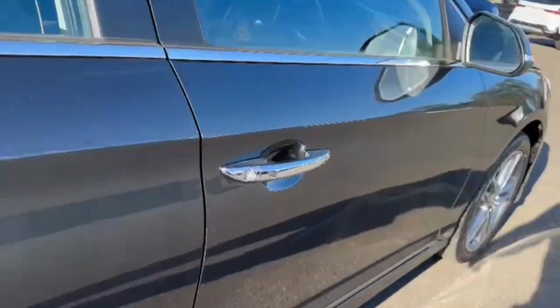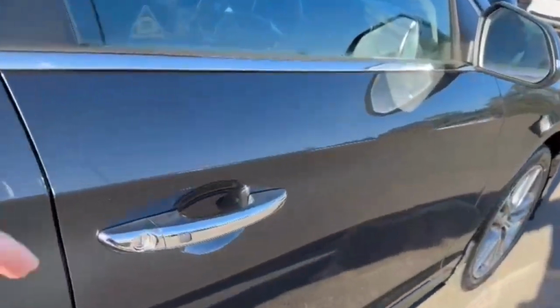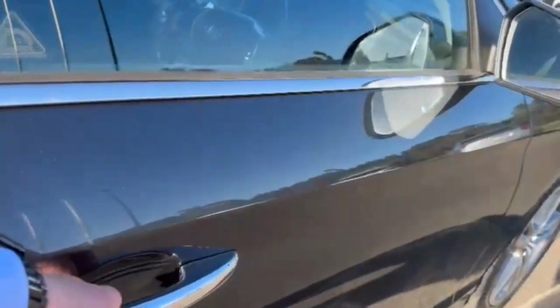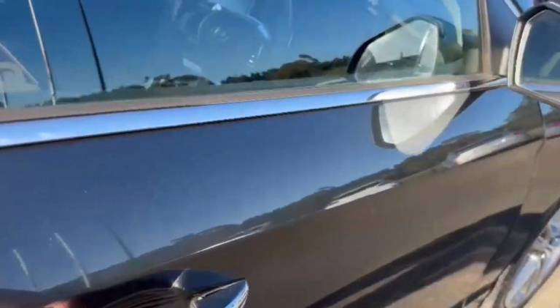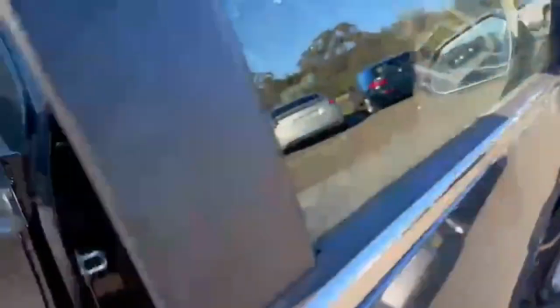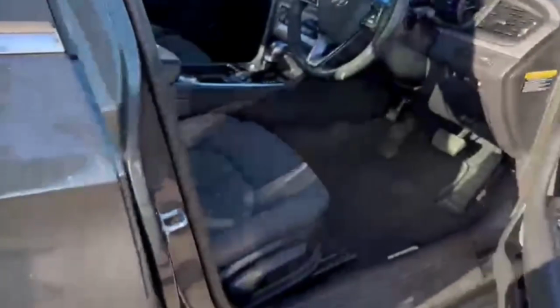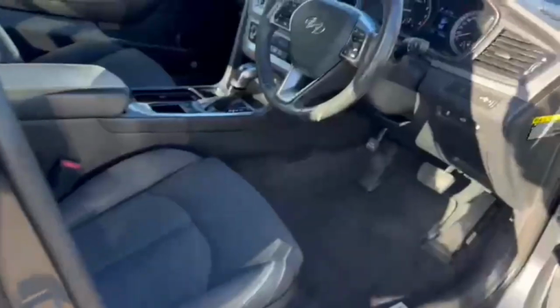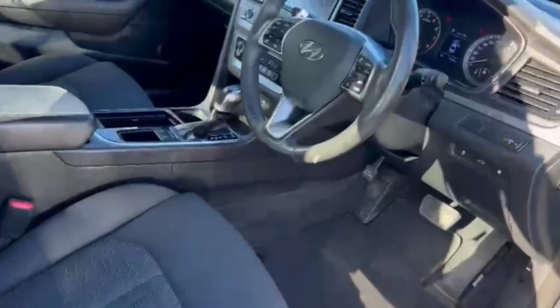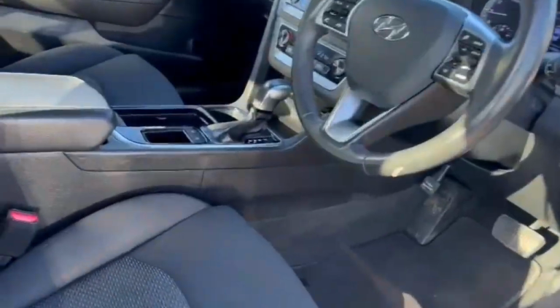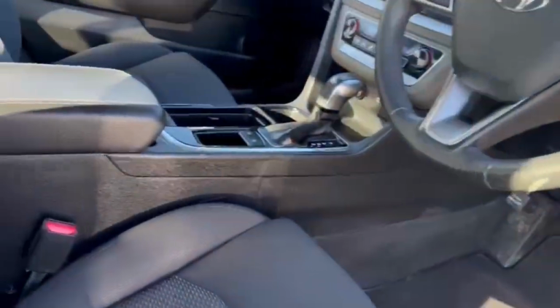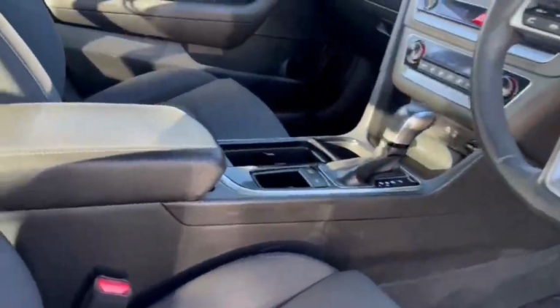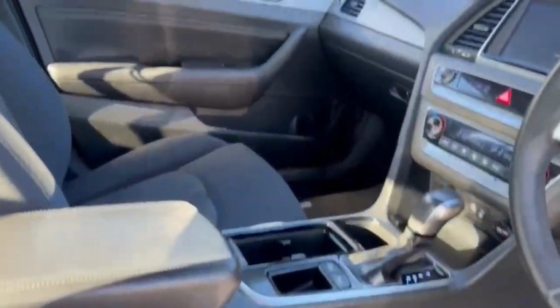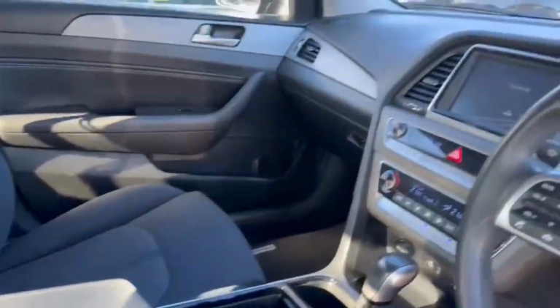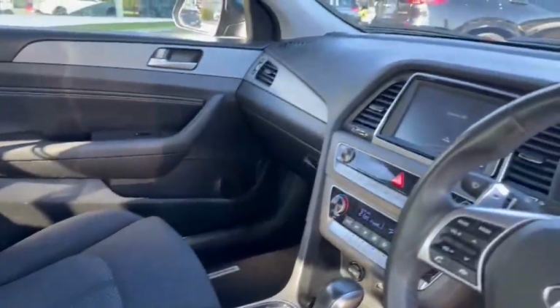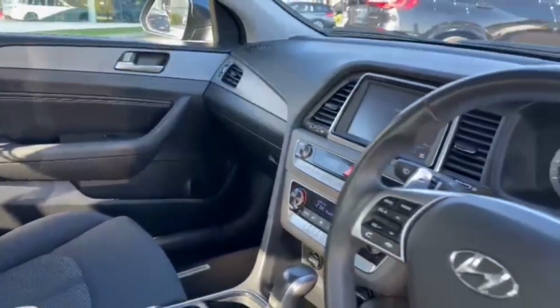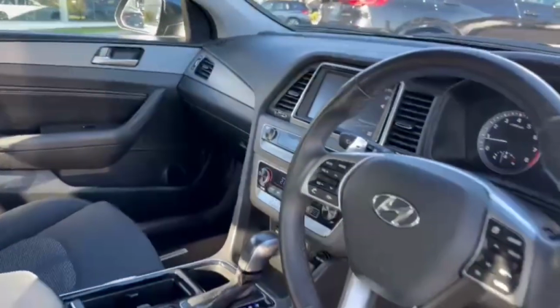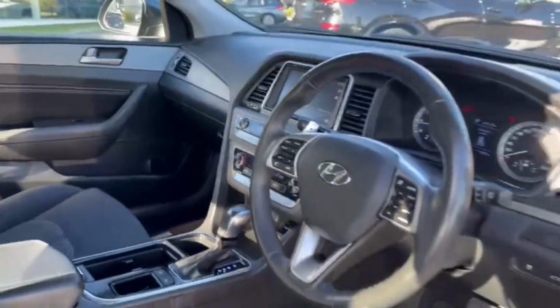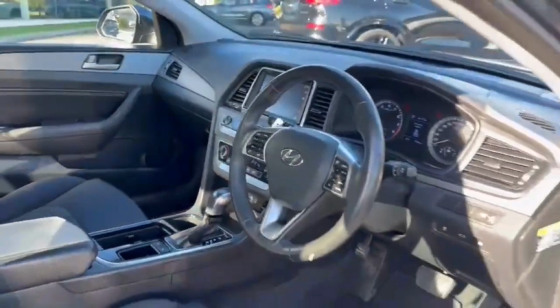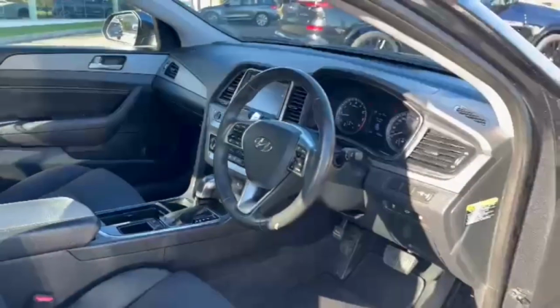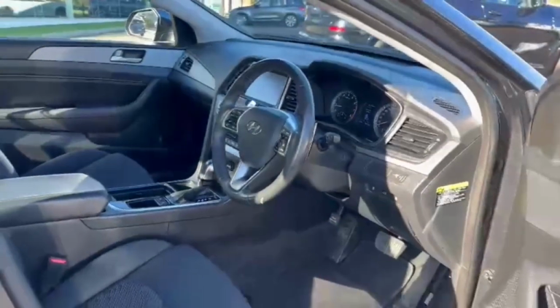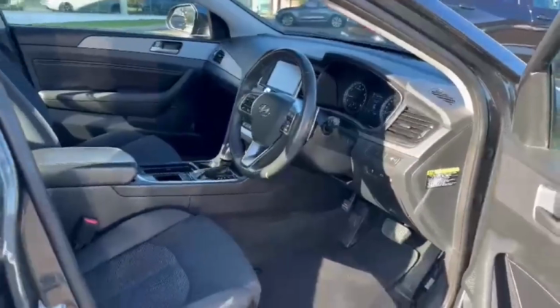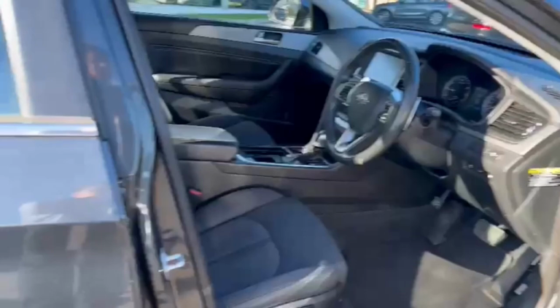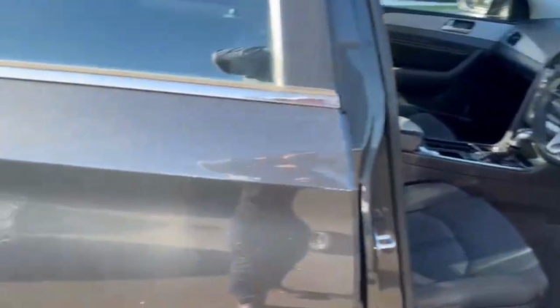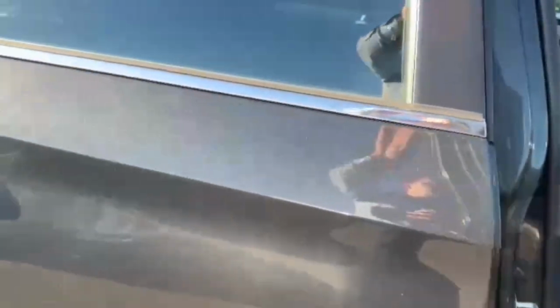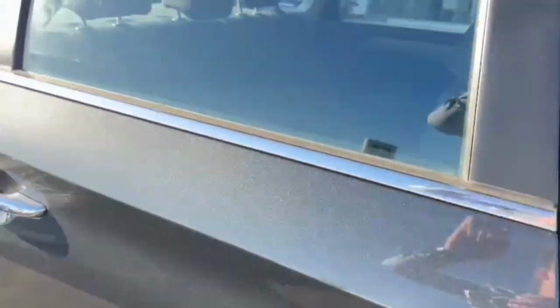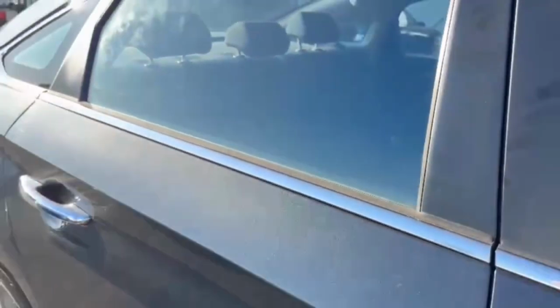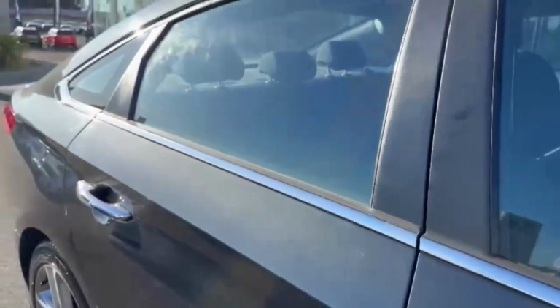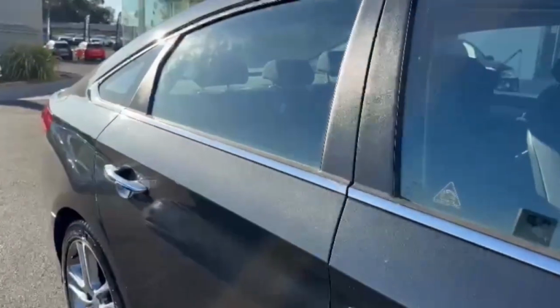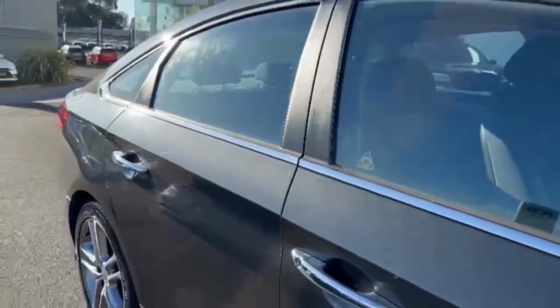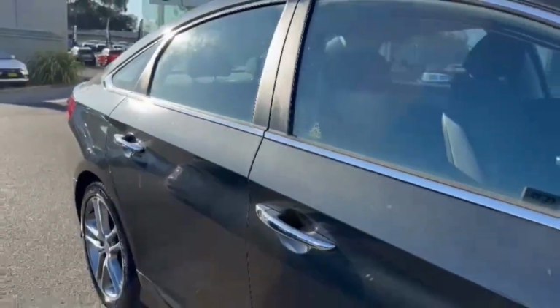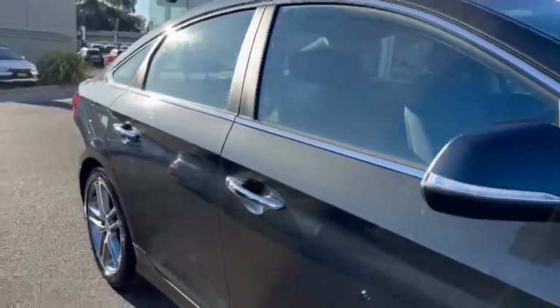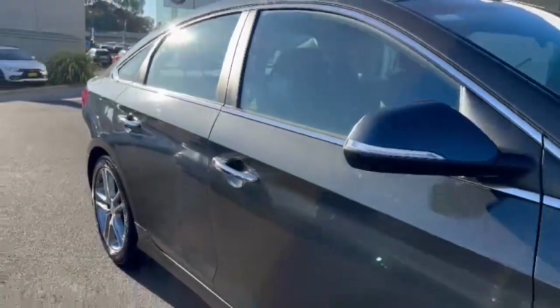This one here has only done a little bit over 79,000 kilometres. You've got reverse camera, satellite navigation, dual-zone climate, and you've also got push-button start as well.